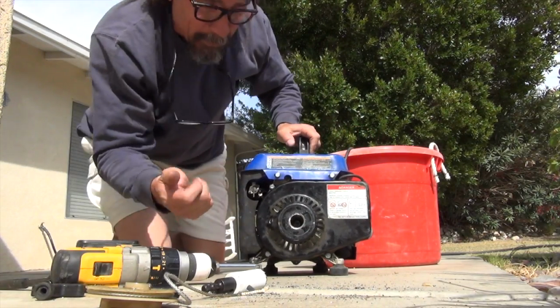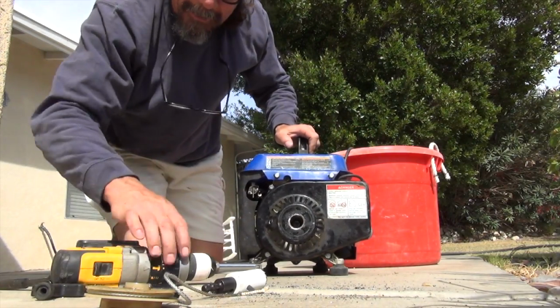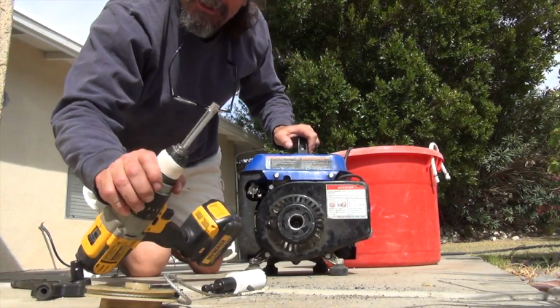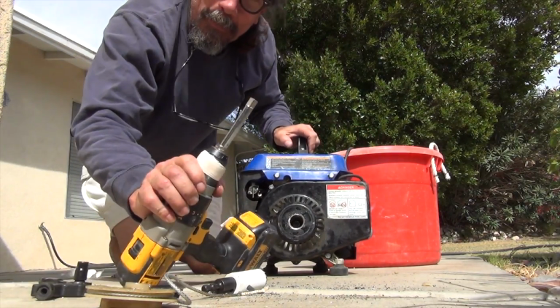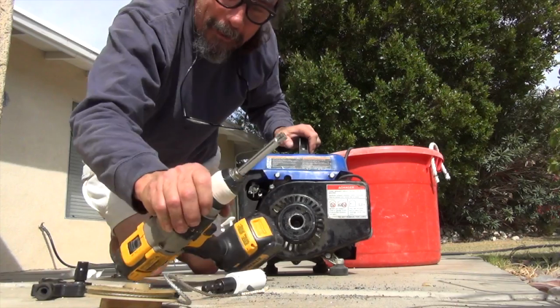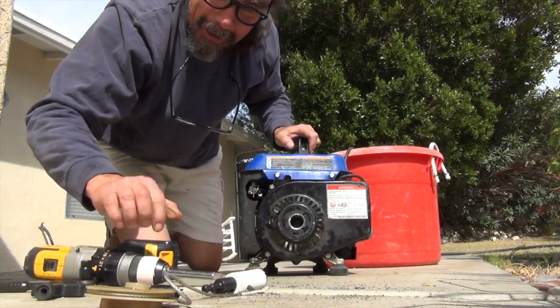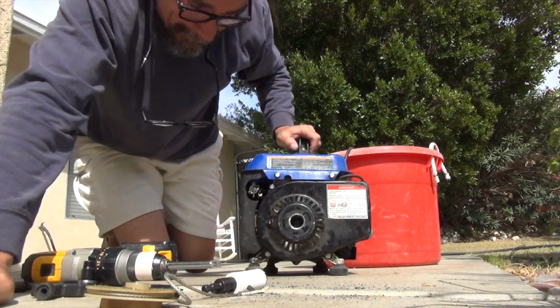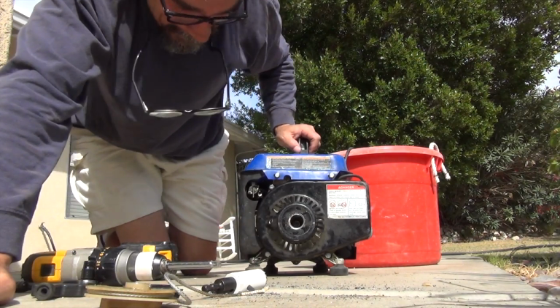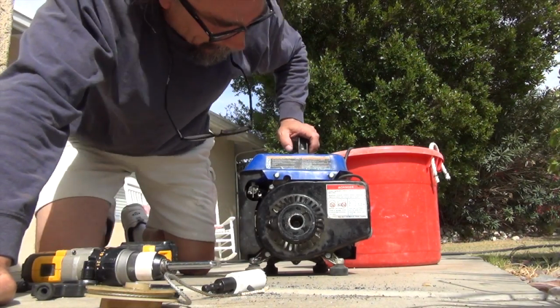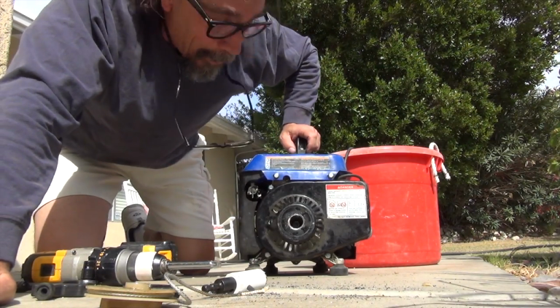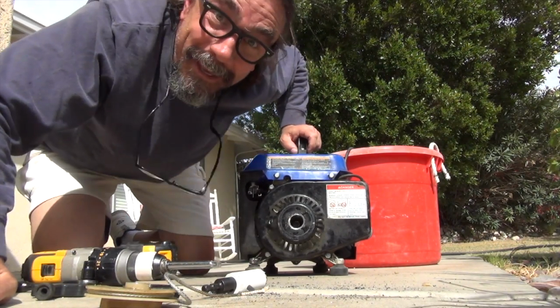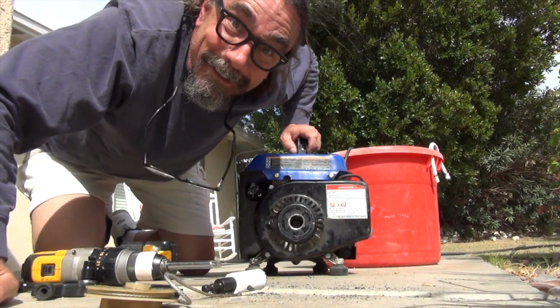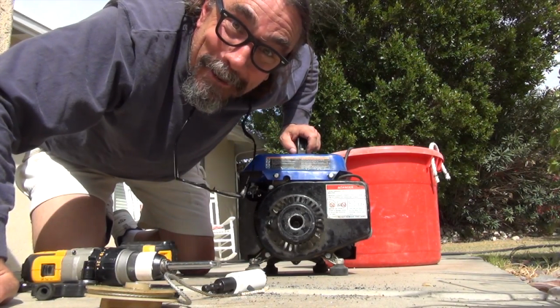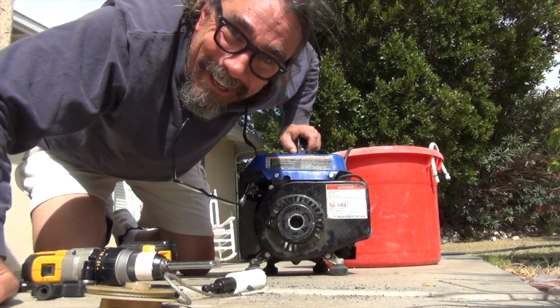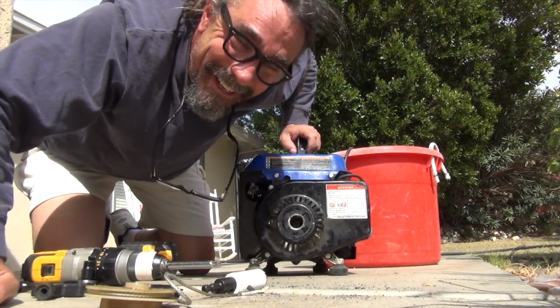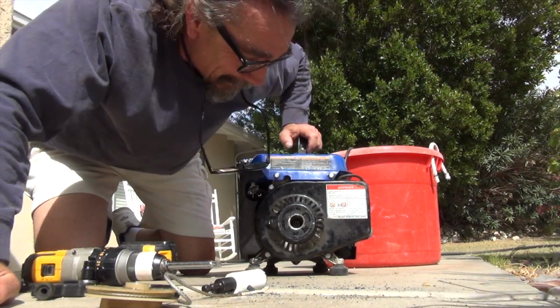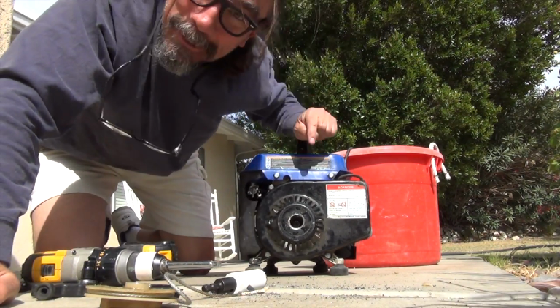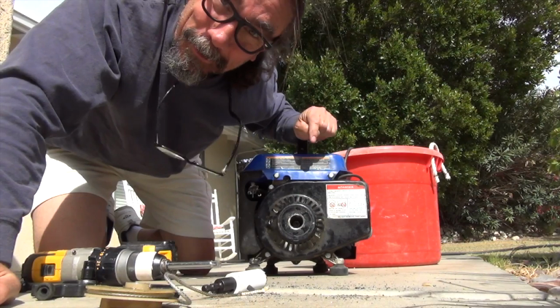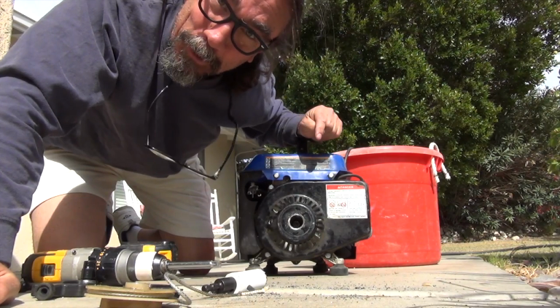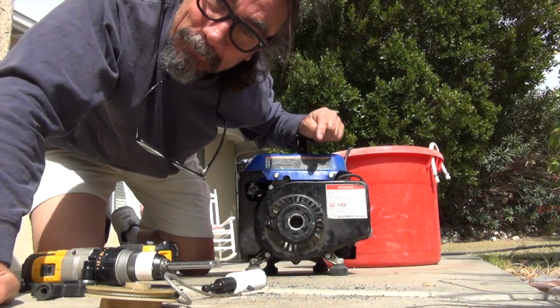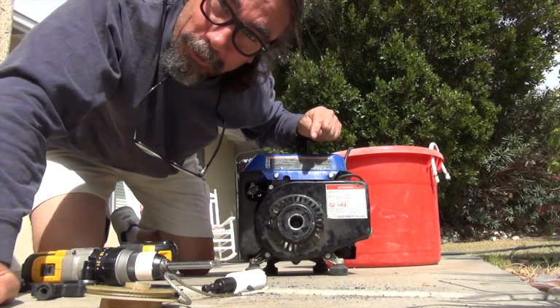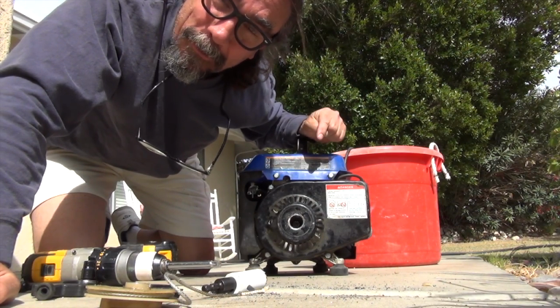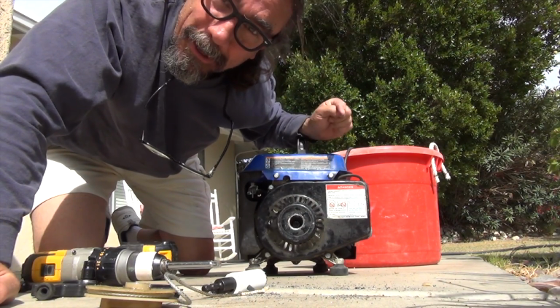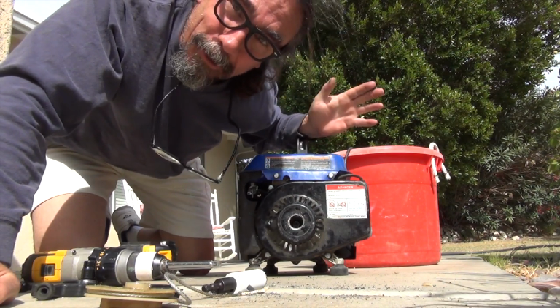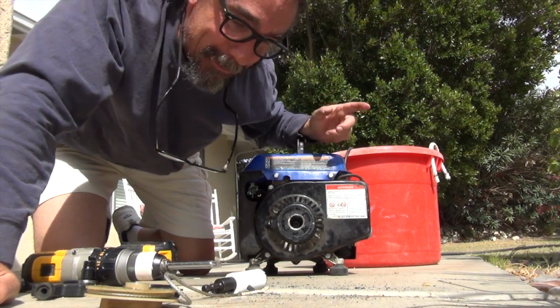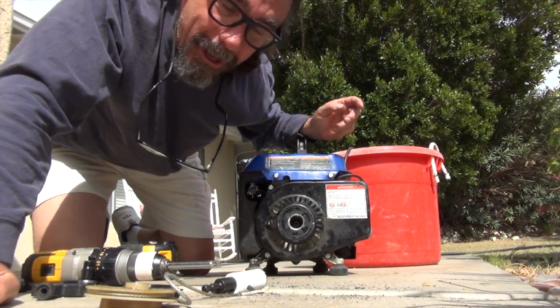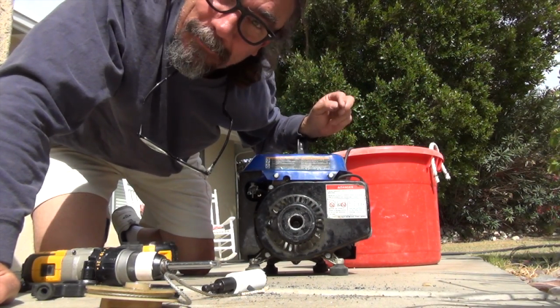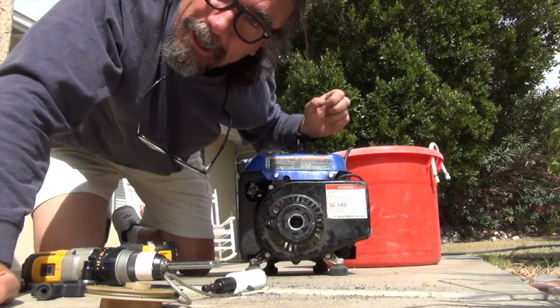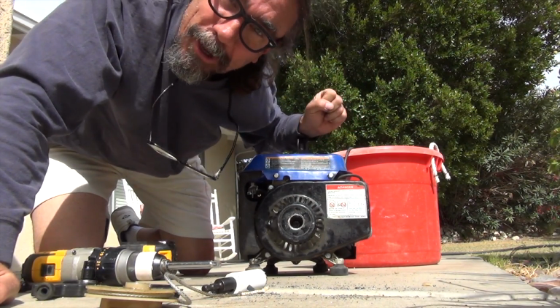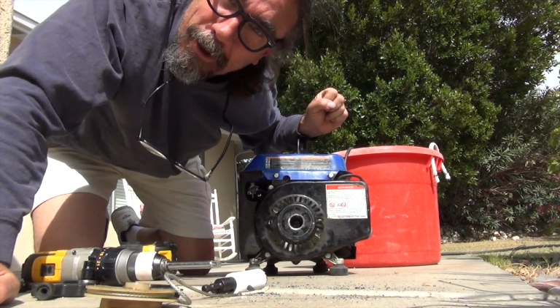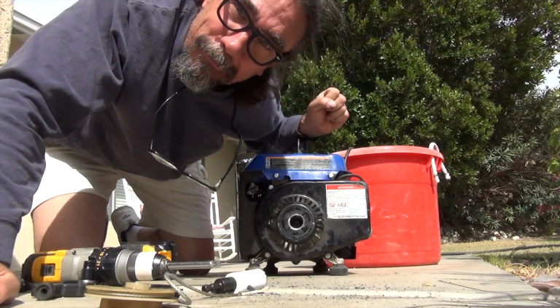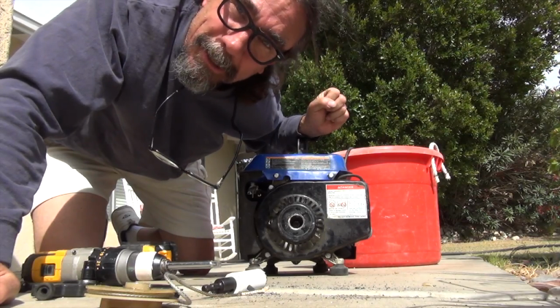When I pulled it out, the socket popped off and it's caught in there. So 15 minutes ago it was broken, it works now, but now I've got to take it all apart to get the socket out. And I've got to figure a way to lock that socket in there nice and tight.